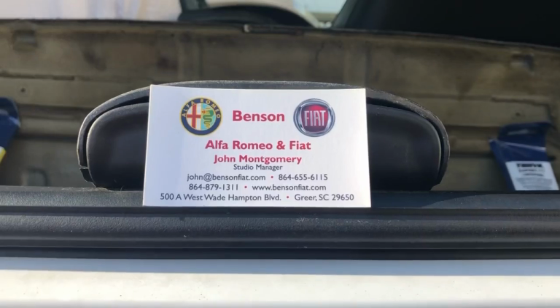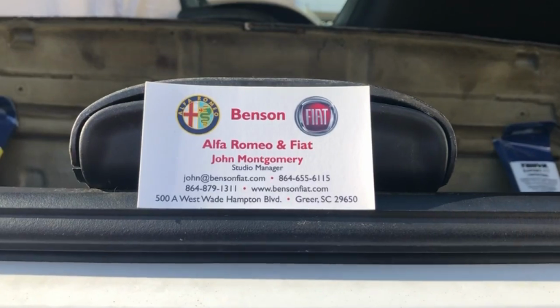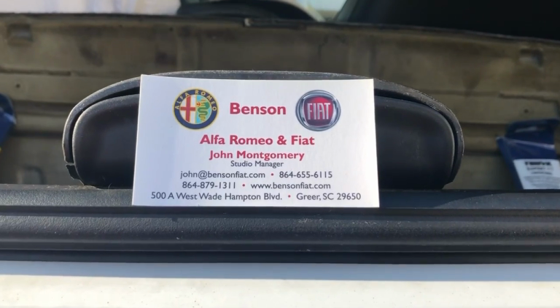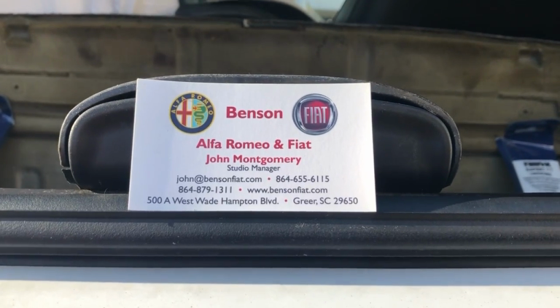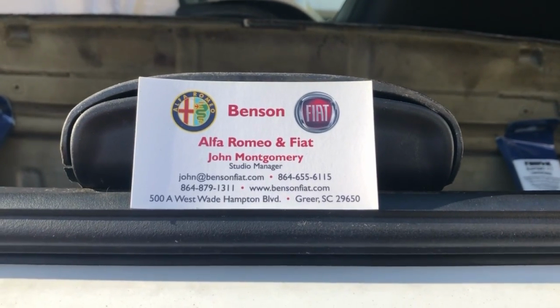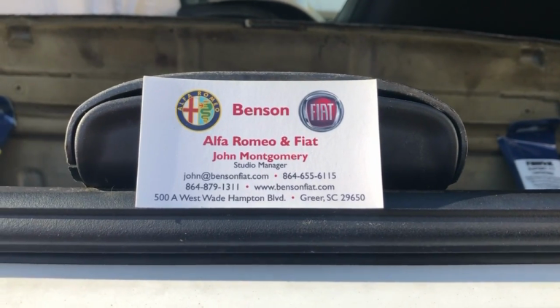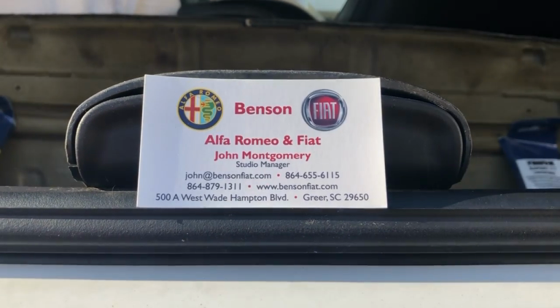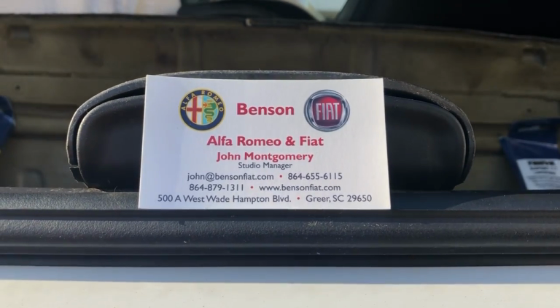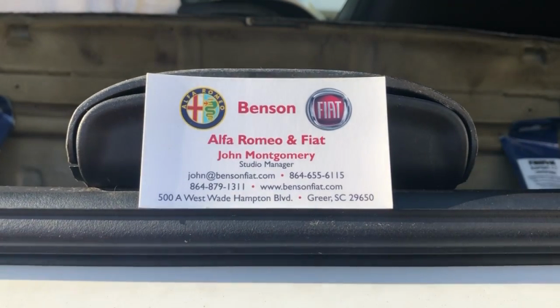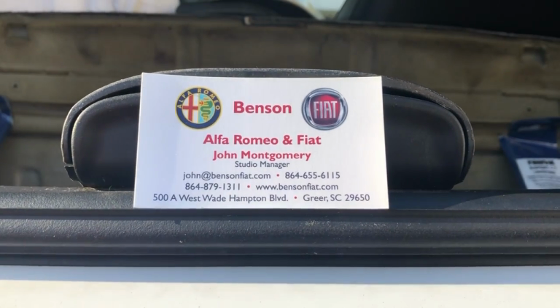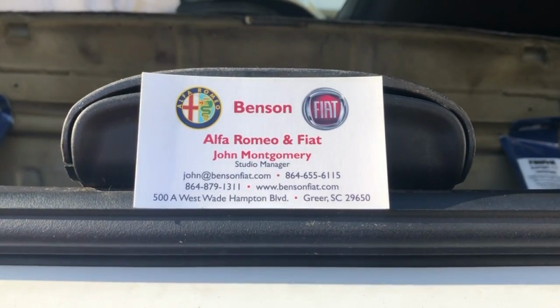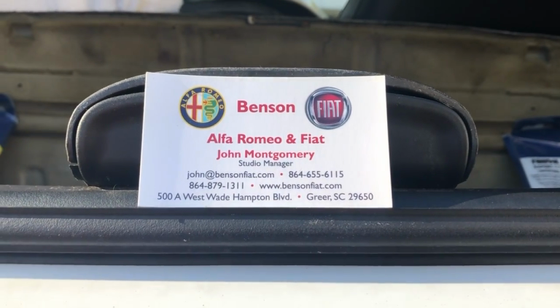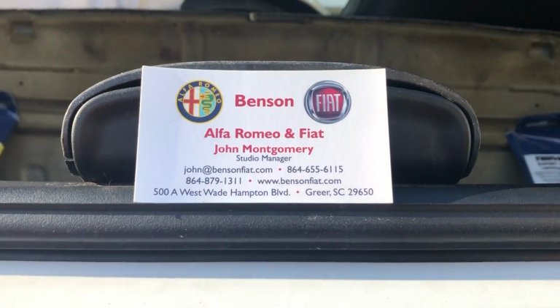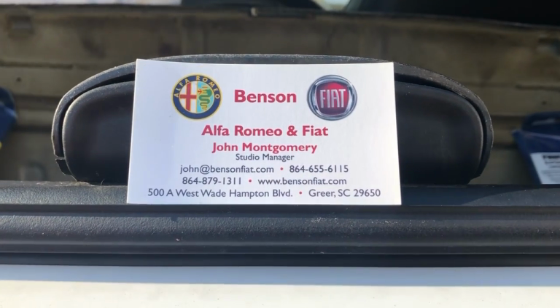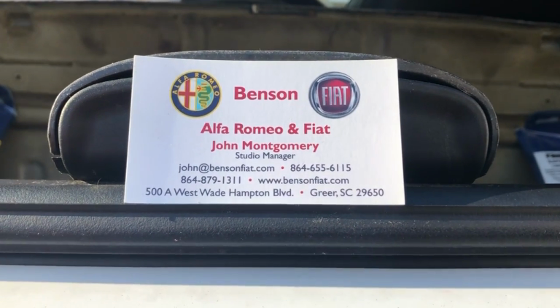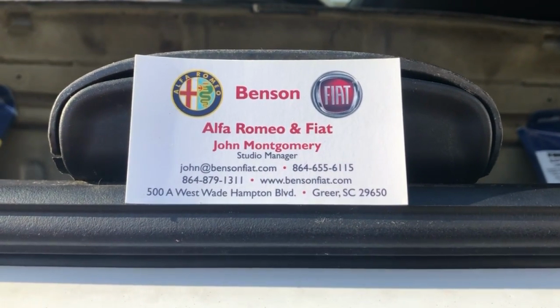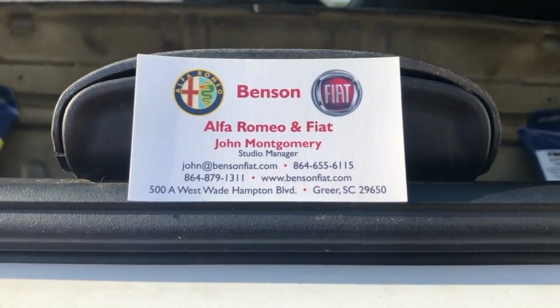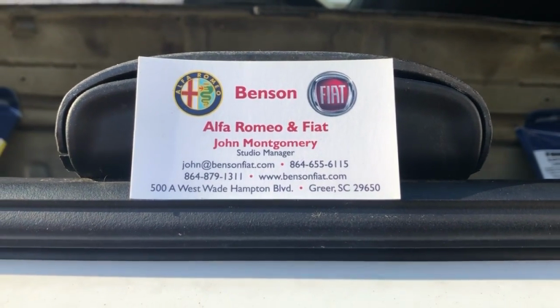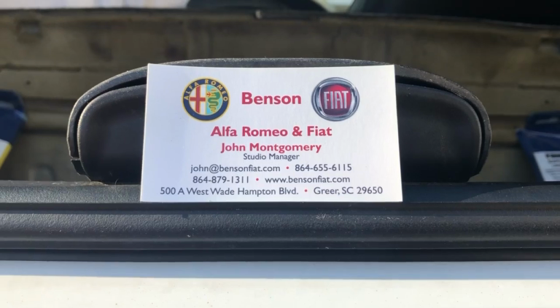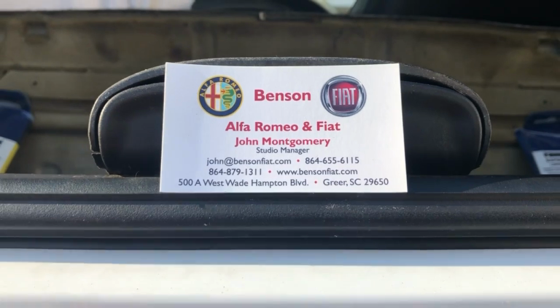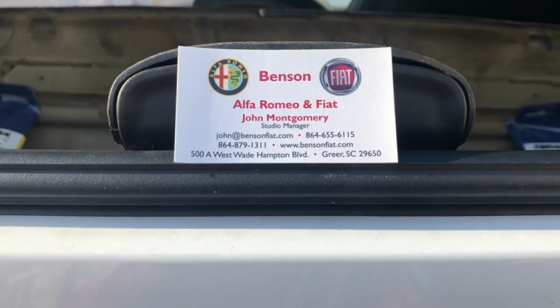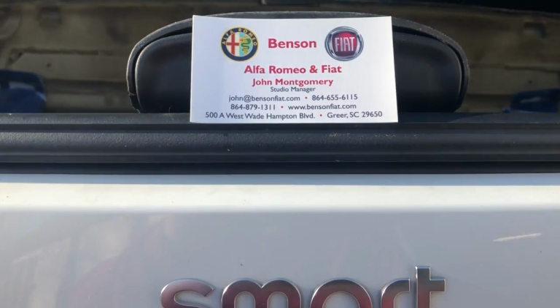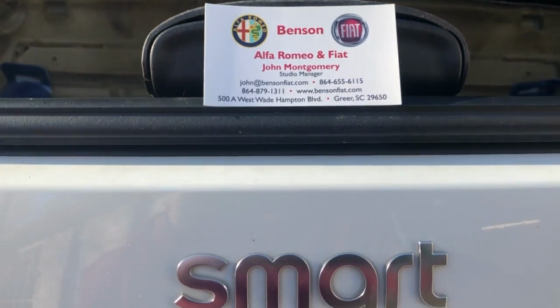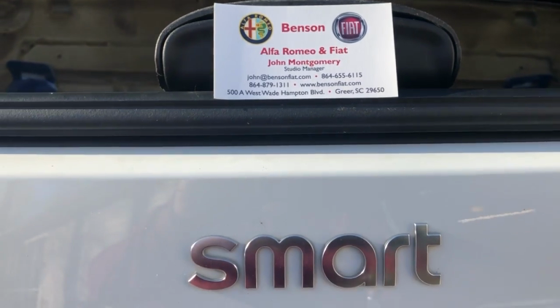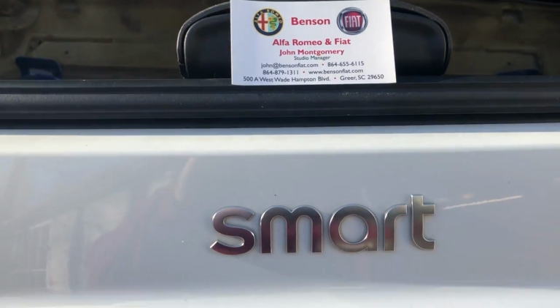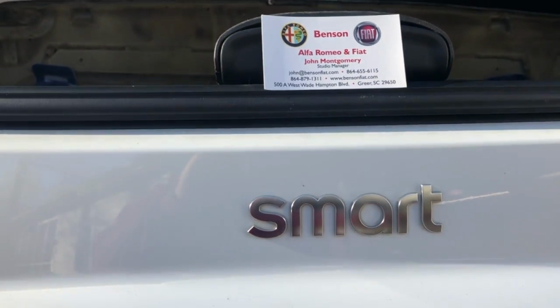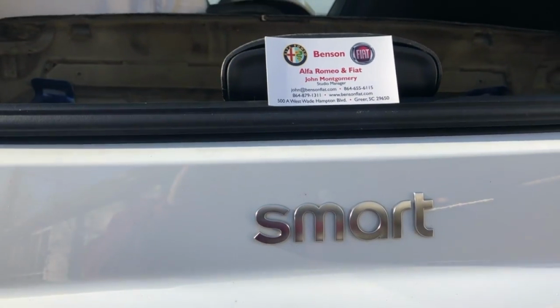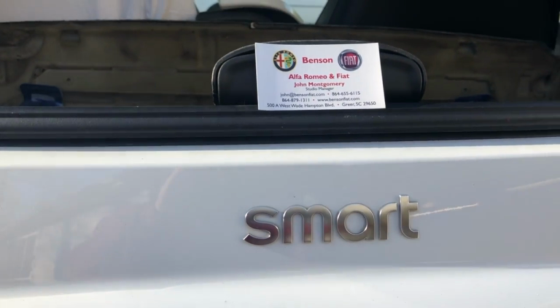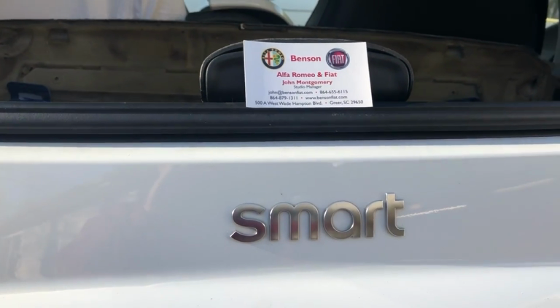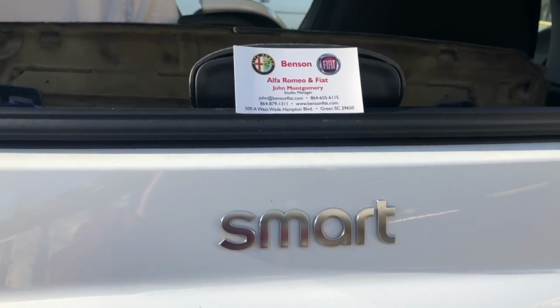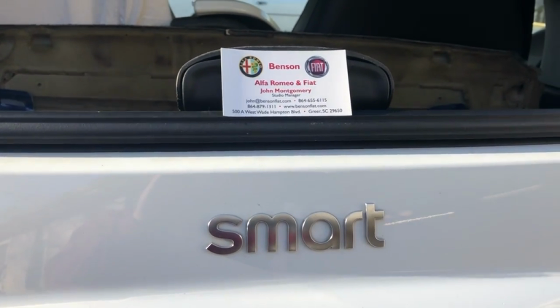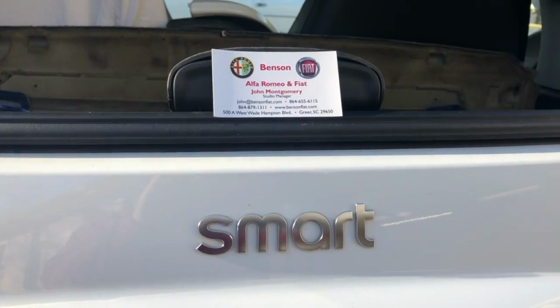Hi folks, John here from Benson Fiat and Alfa Romeo in Greer, South Carolina. There's my card and contact information. I'm going with part two here on the smart exhaust system project.